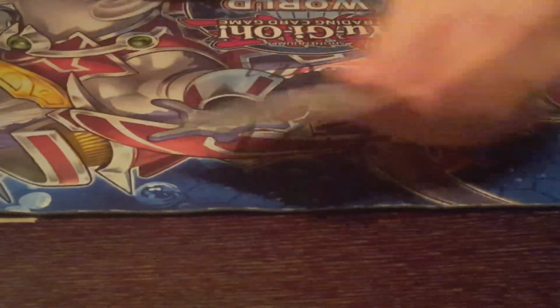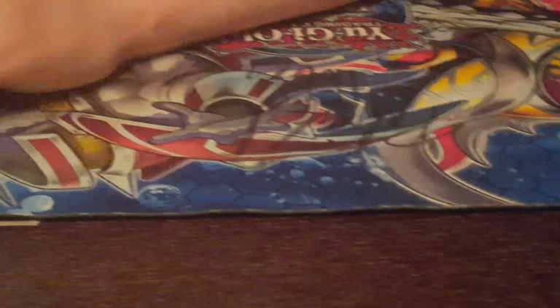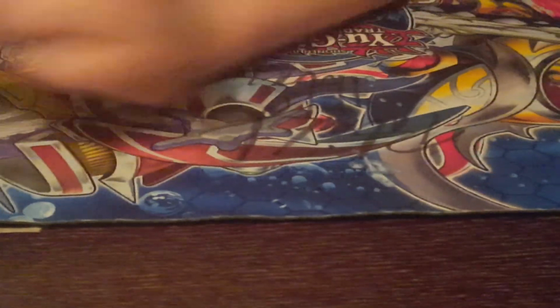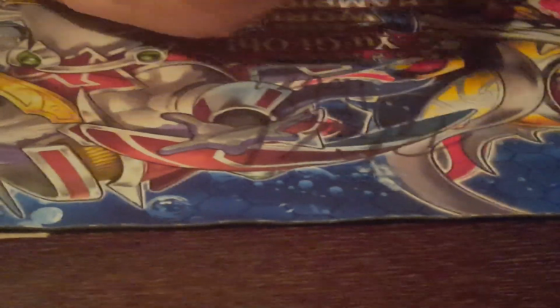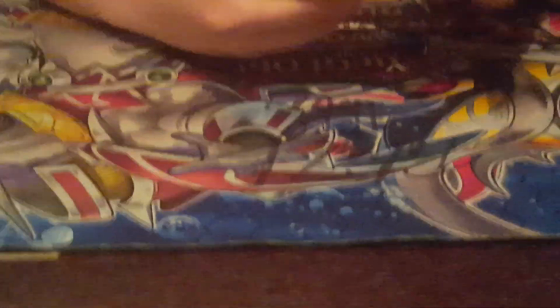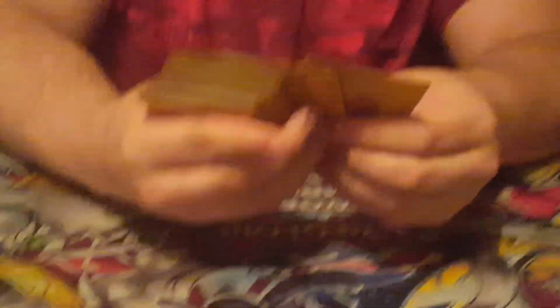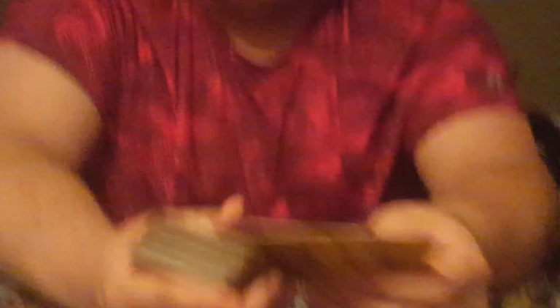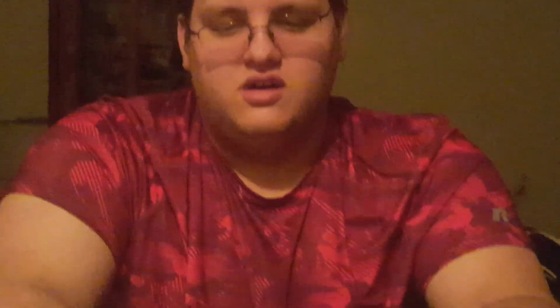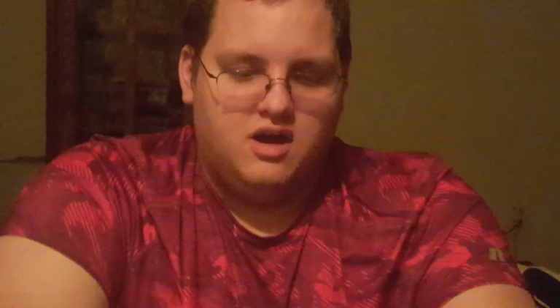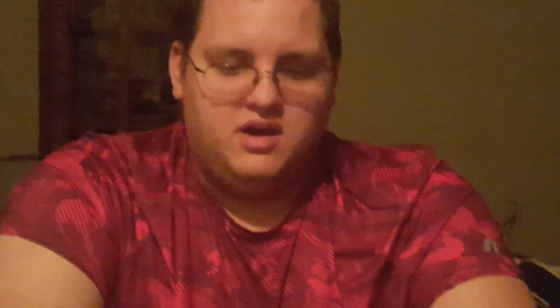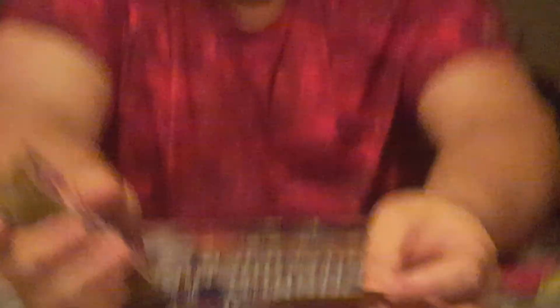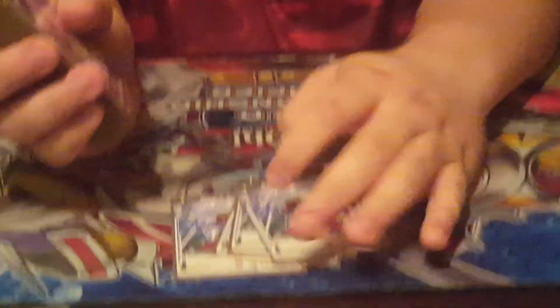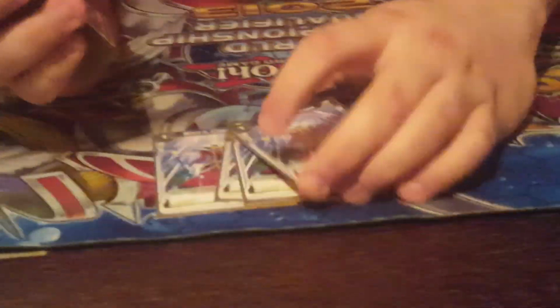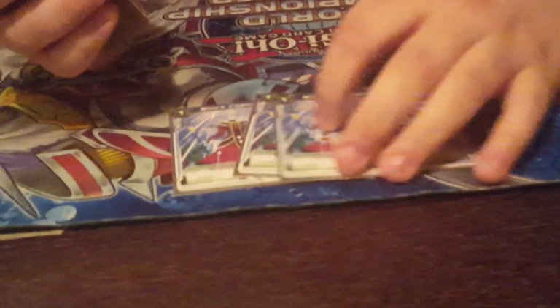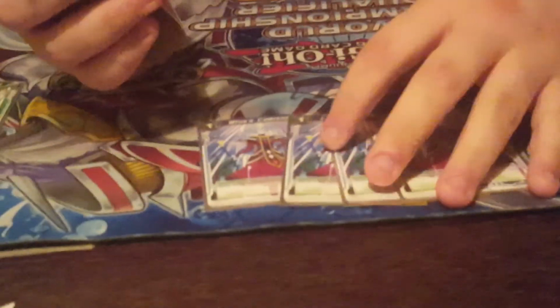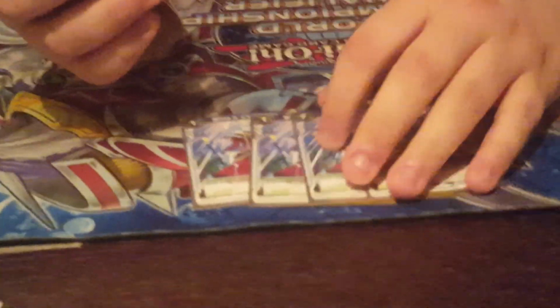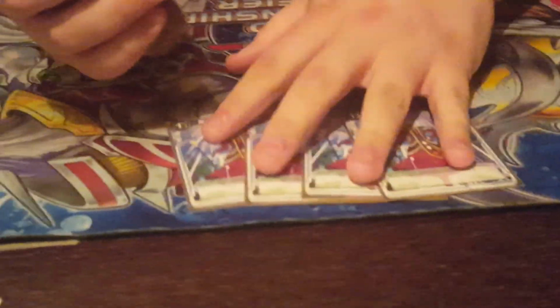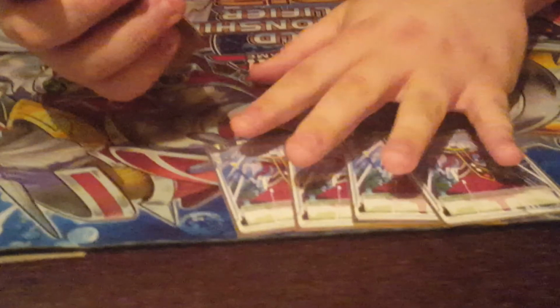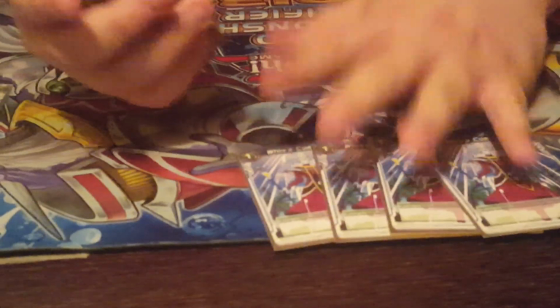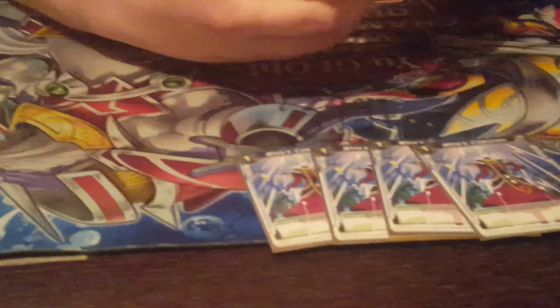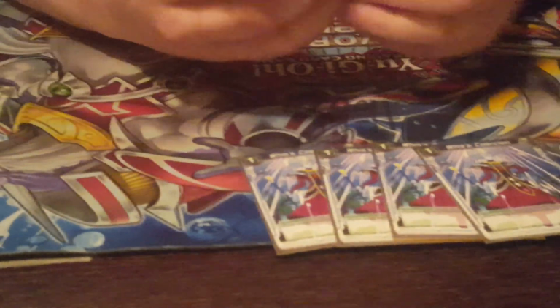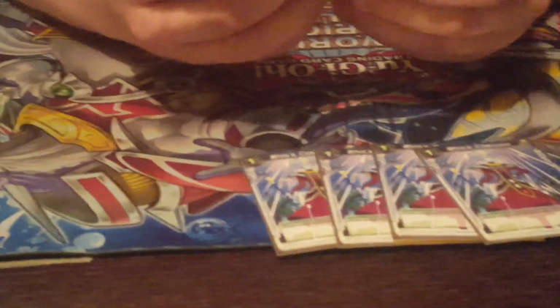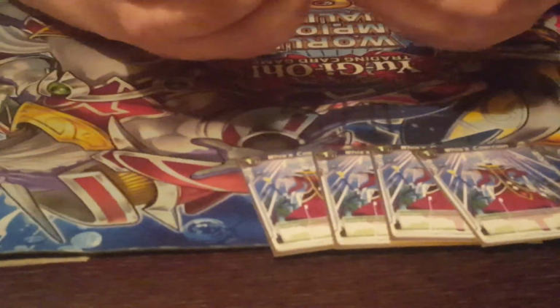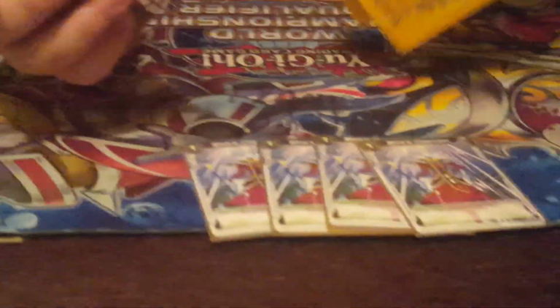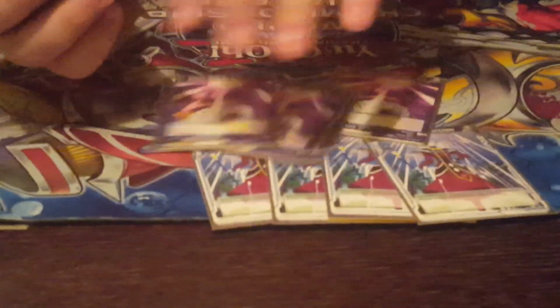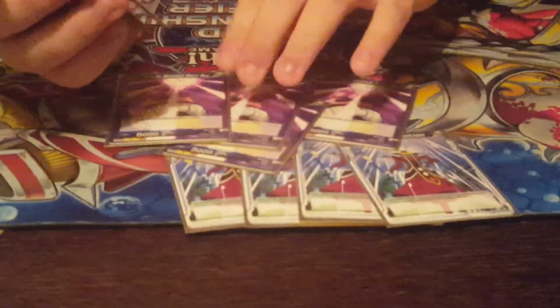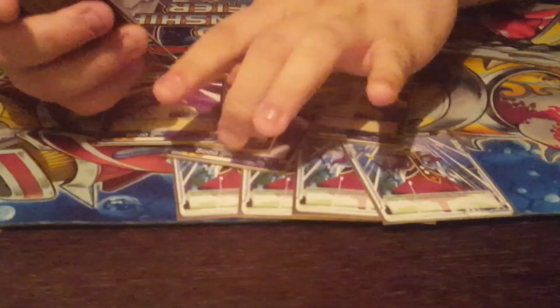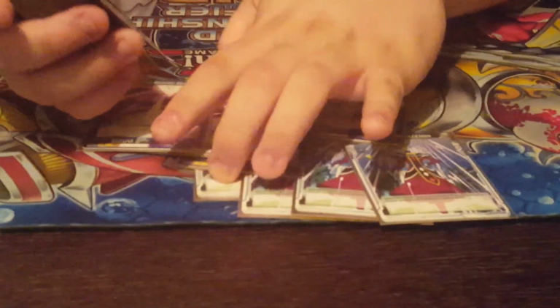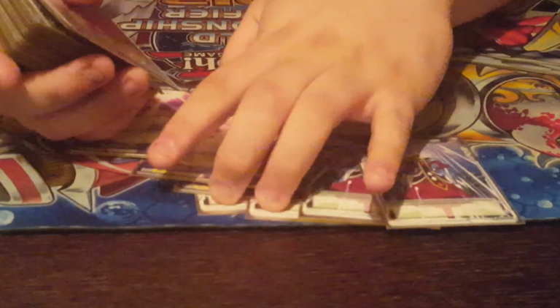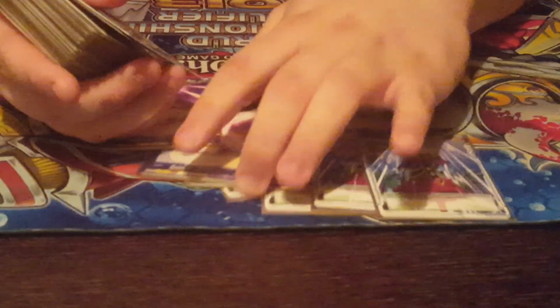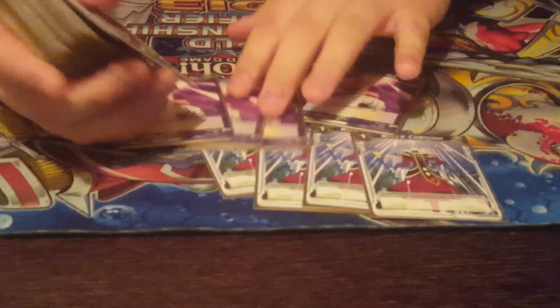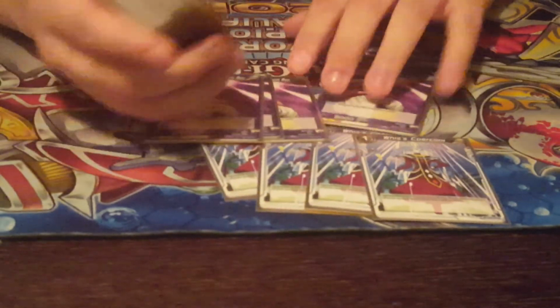I played green-blue. Of course, I'm gonna show some of the blue cards that are in here. I played four Wiesa's Coercions because obviously negation is power. And four Boos because I need the draw power — this deck is really good with draw power.